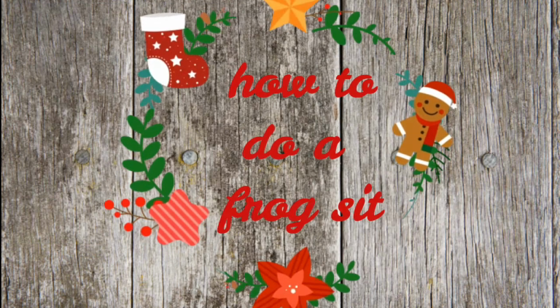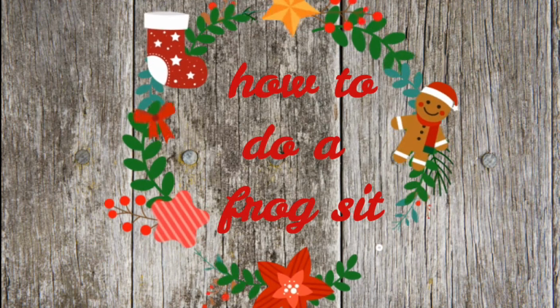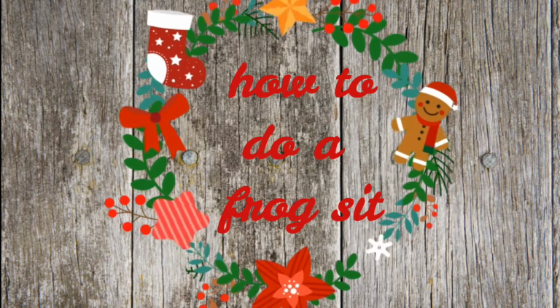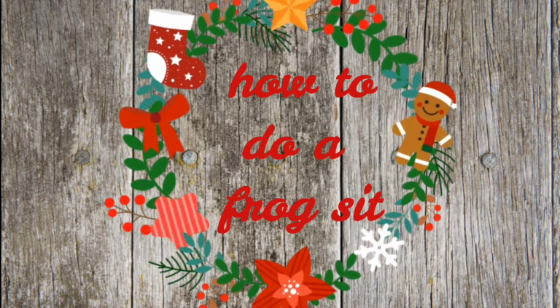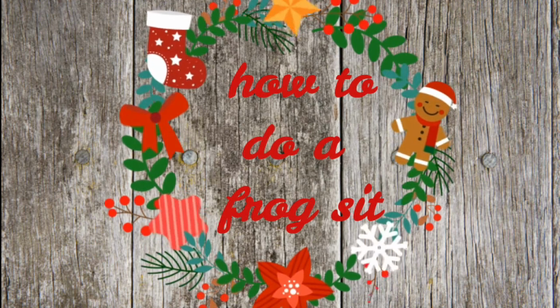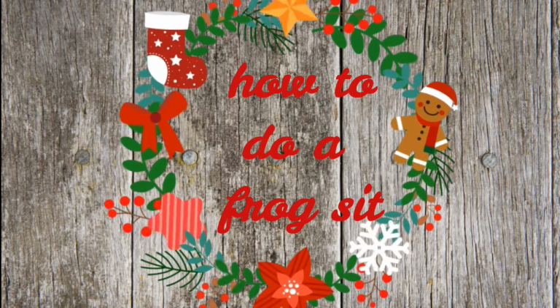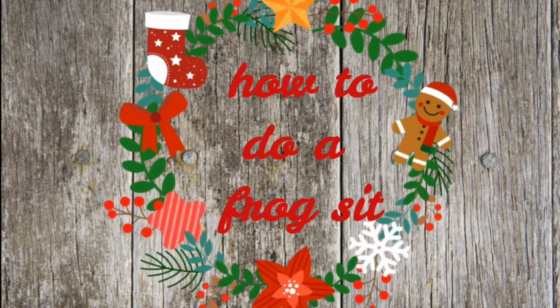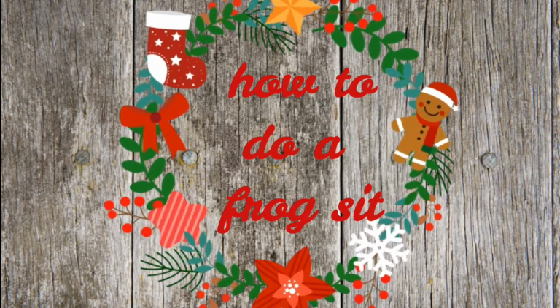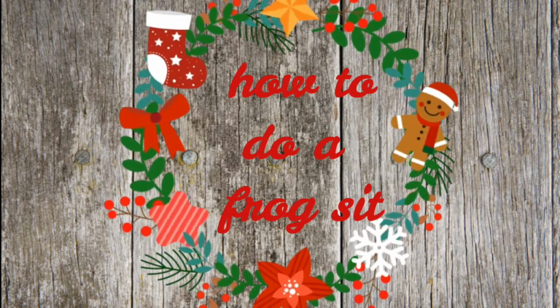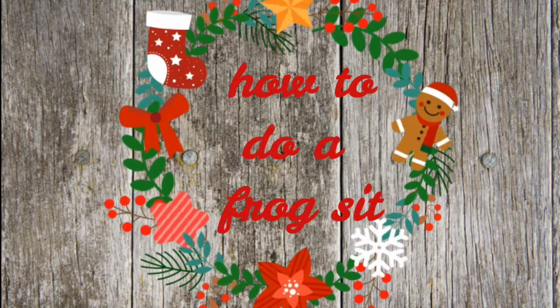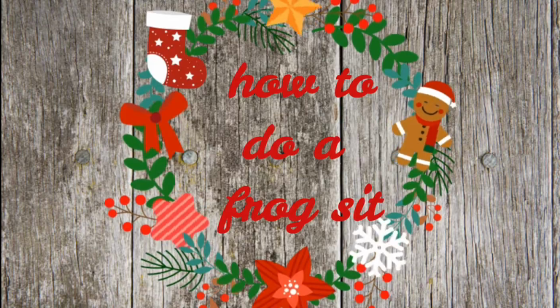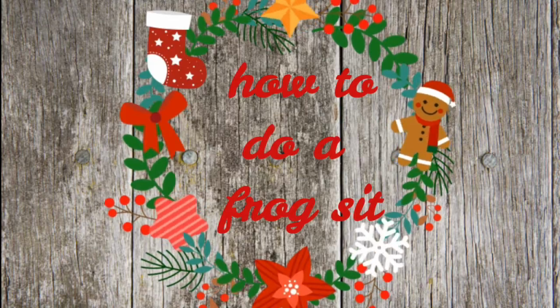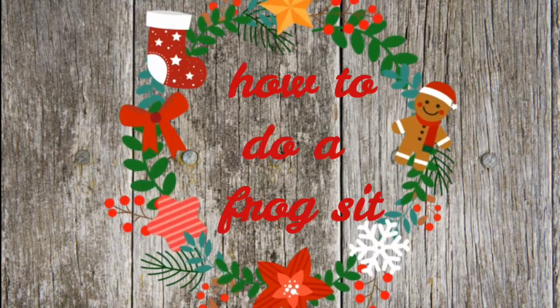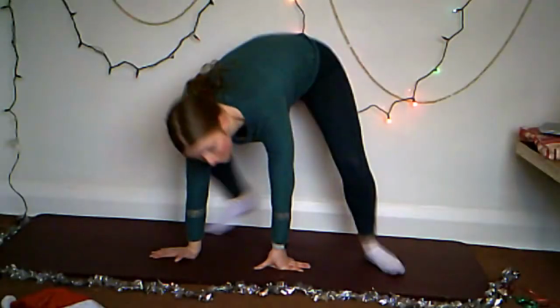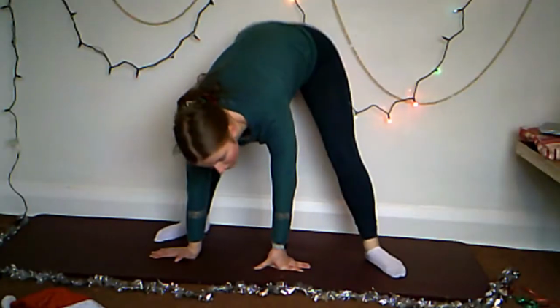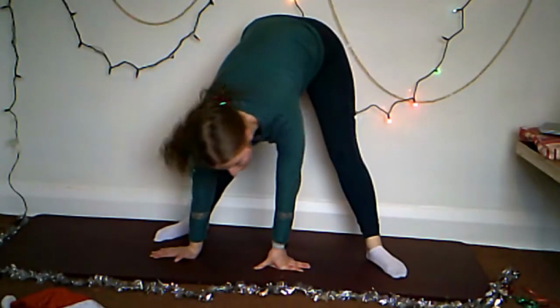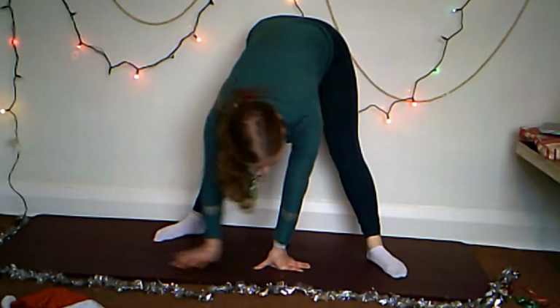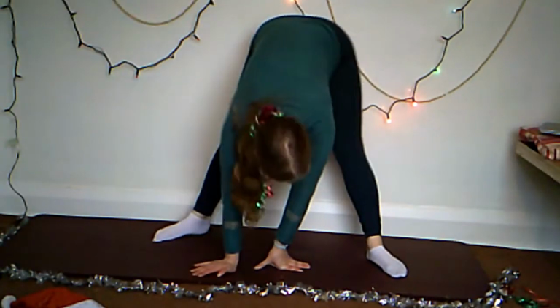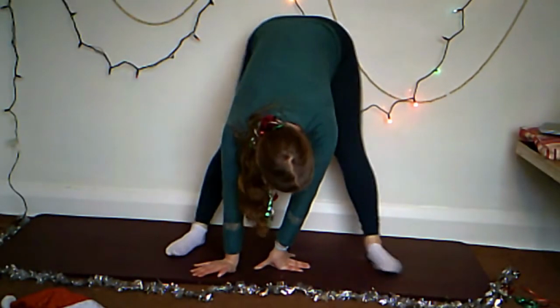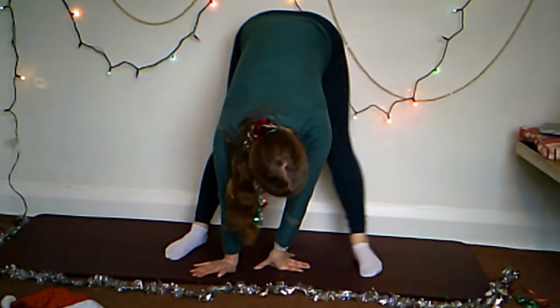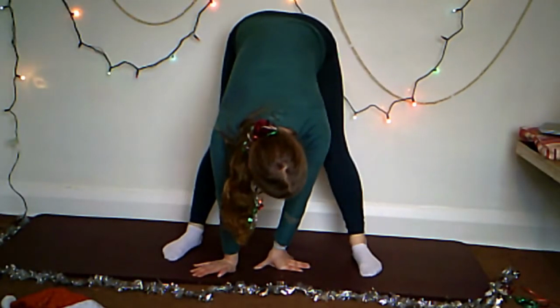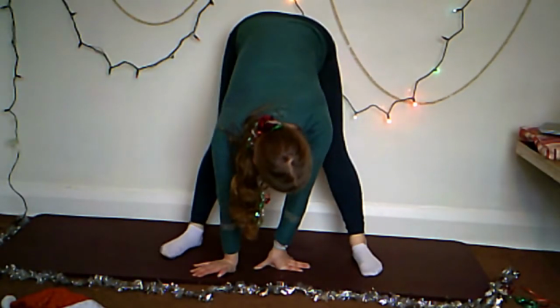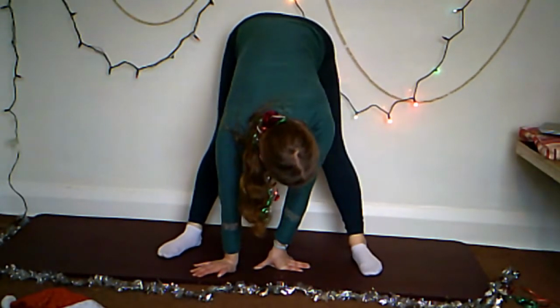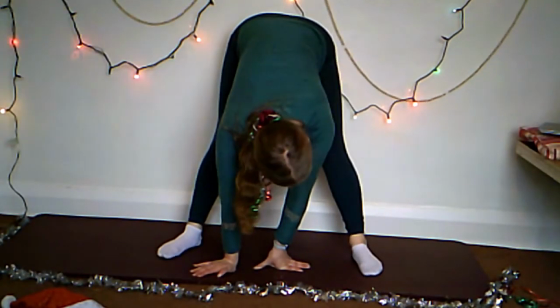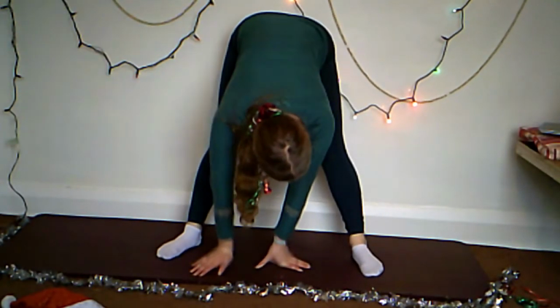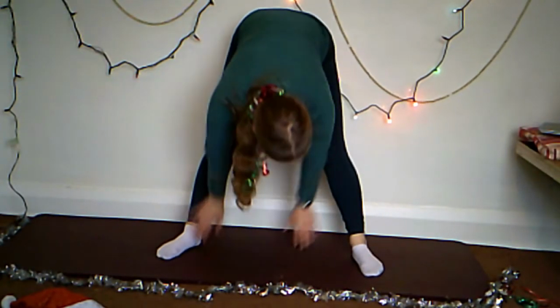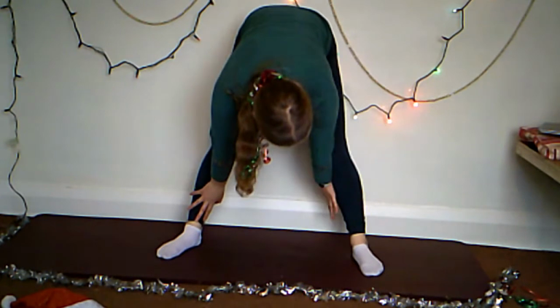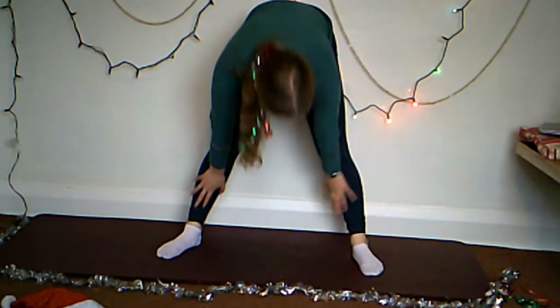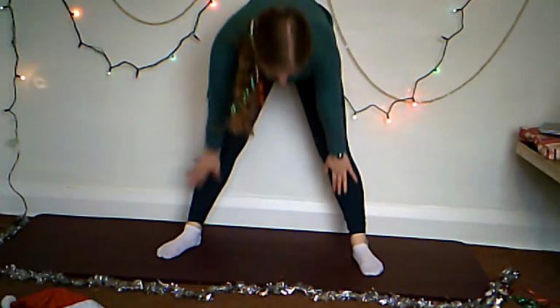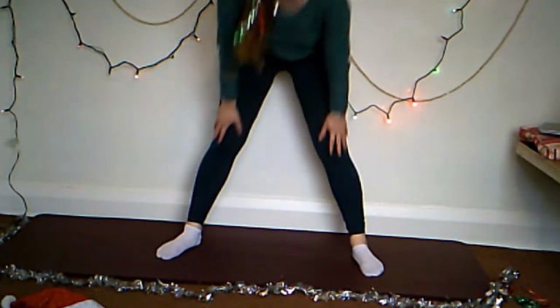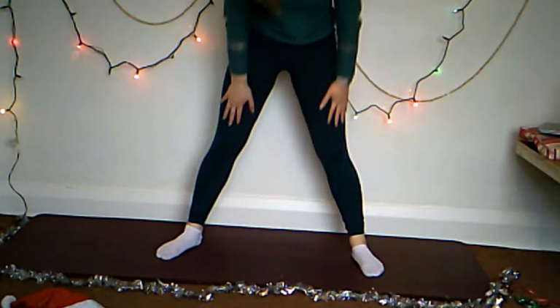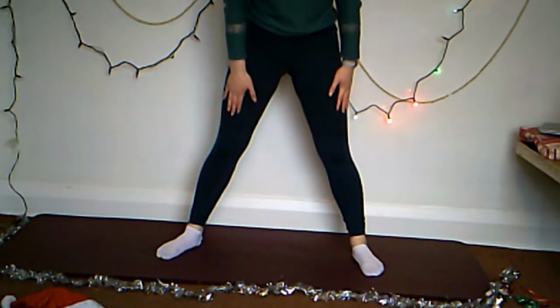The second pose we are going to be doing is a frog sit — and yes, I am aware that all of these do have kind of silly names. Yet again for this pose you can do it in two ways.